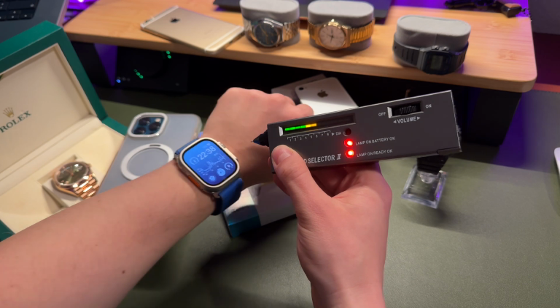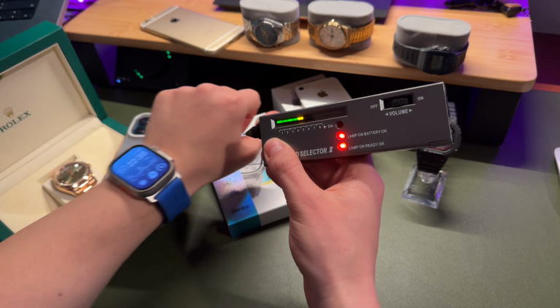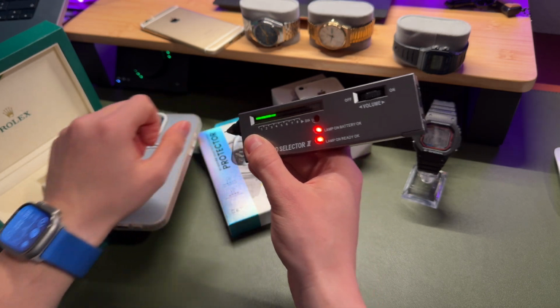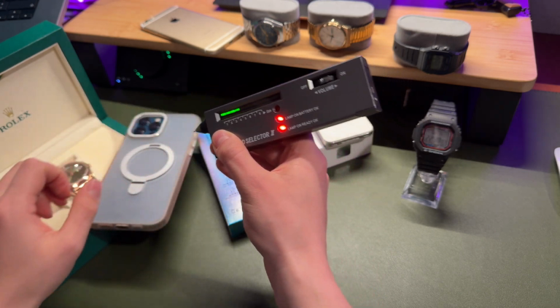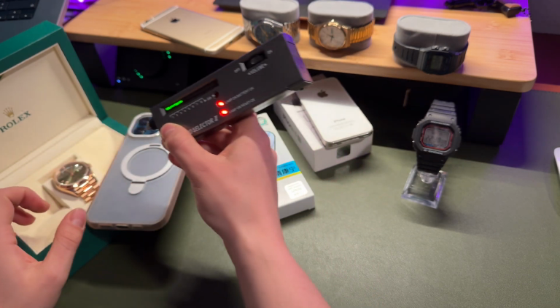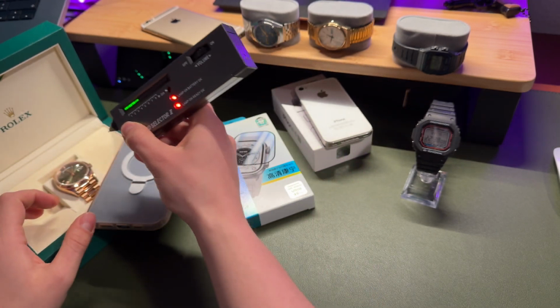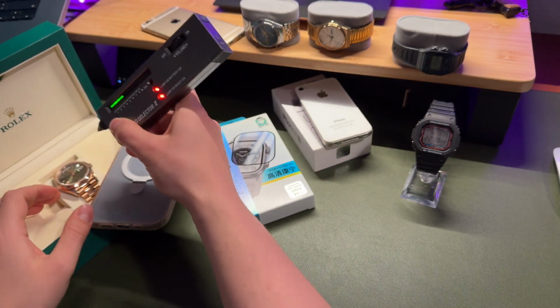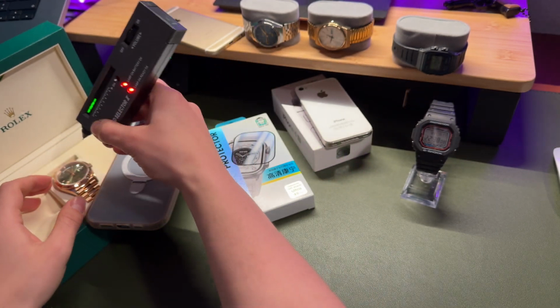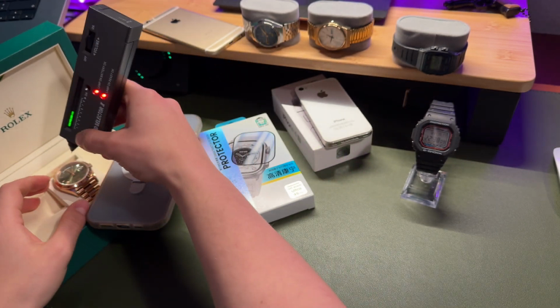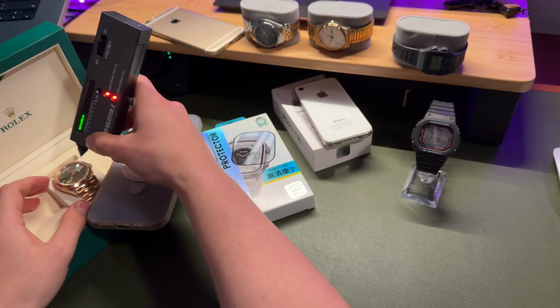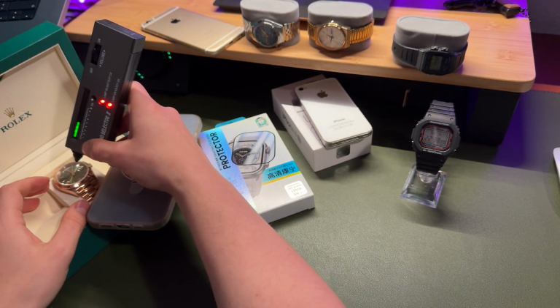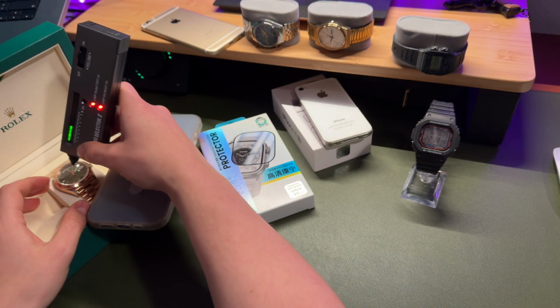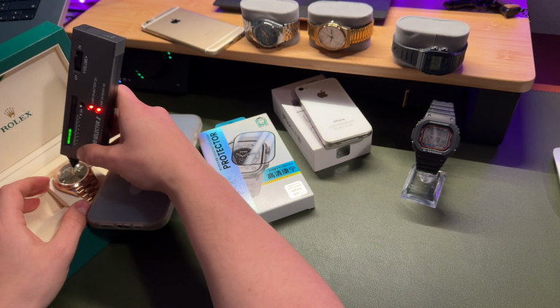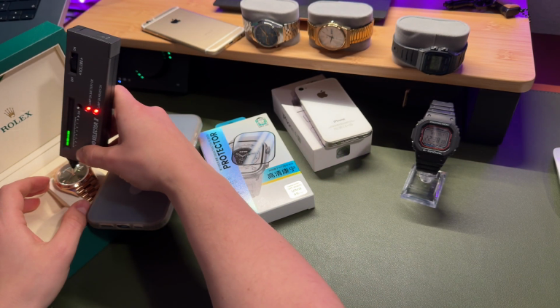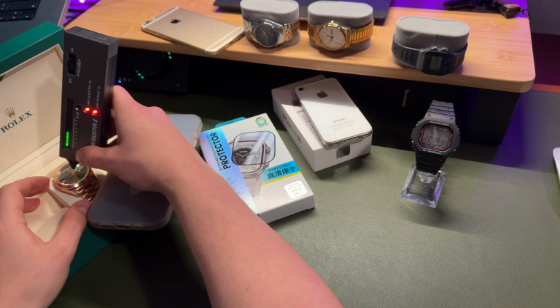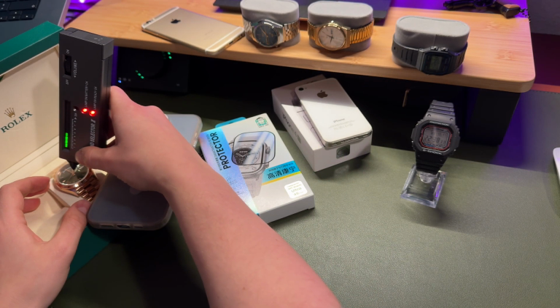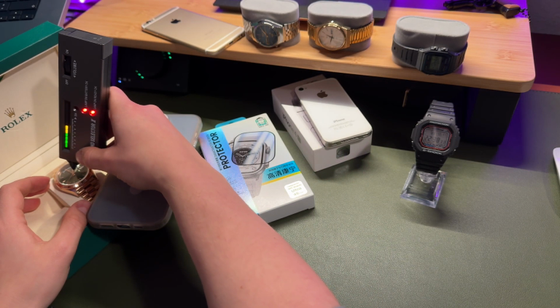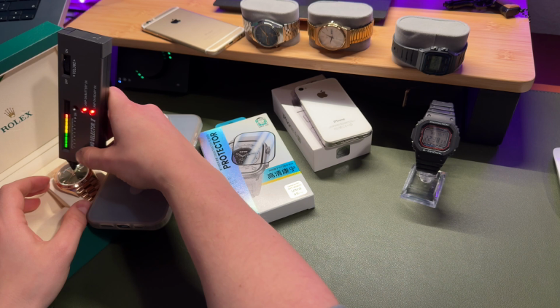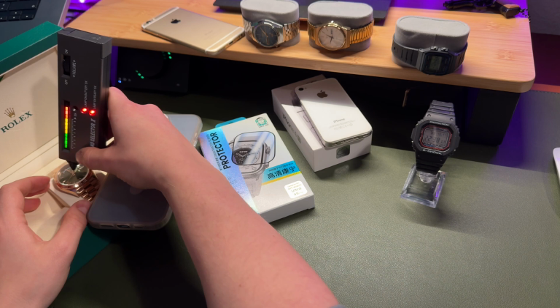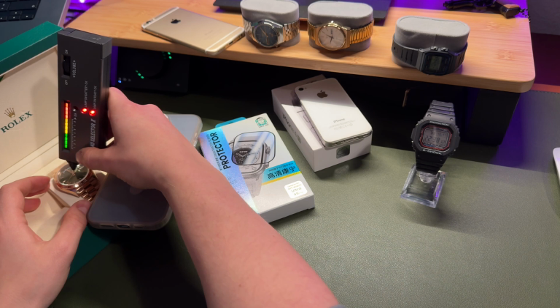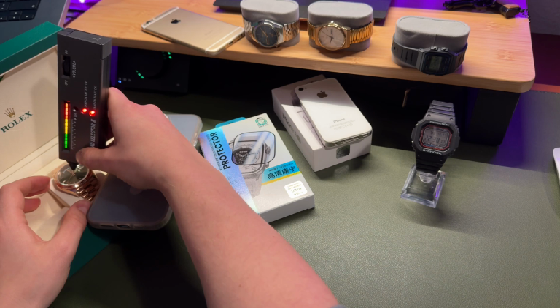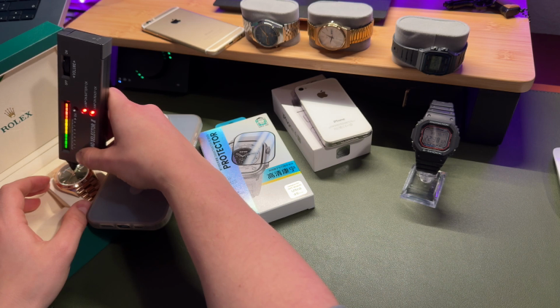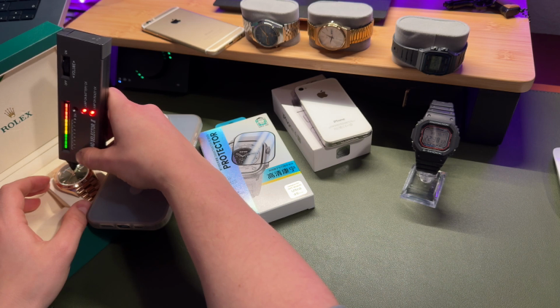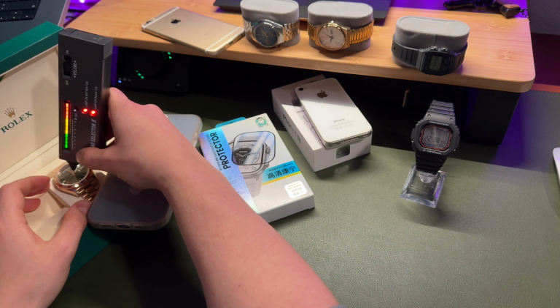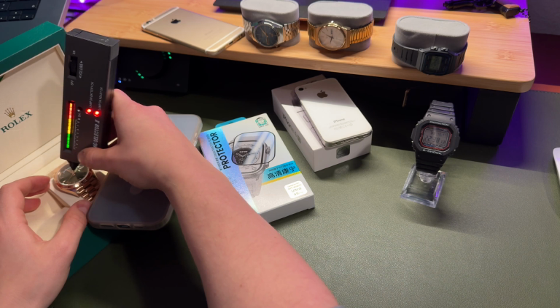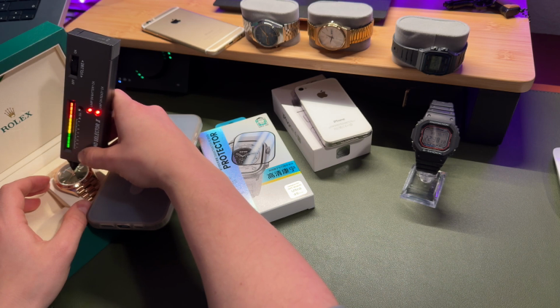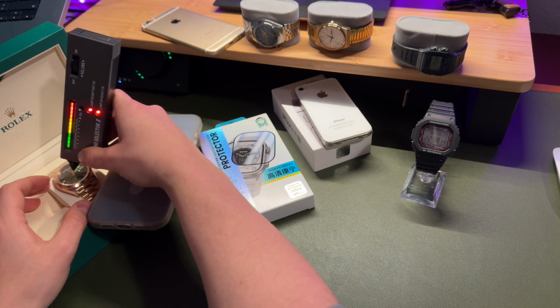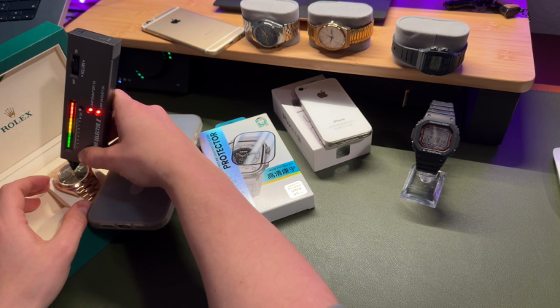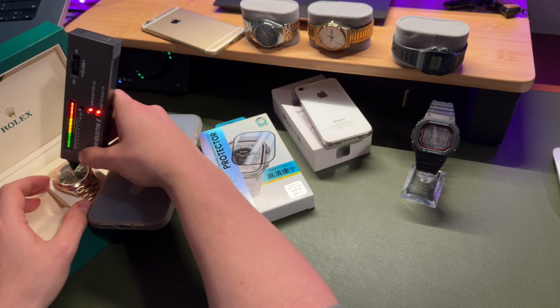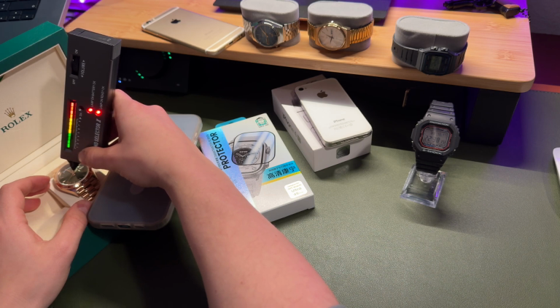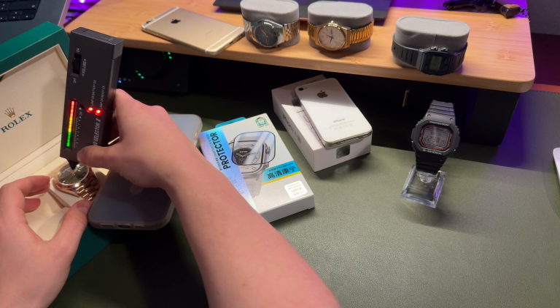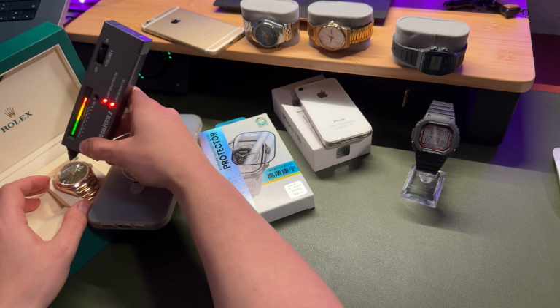And now let's try this Rolex Day-Date watch. That's the difference.